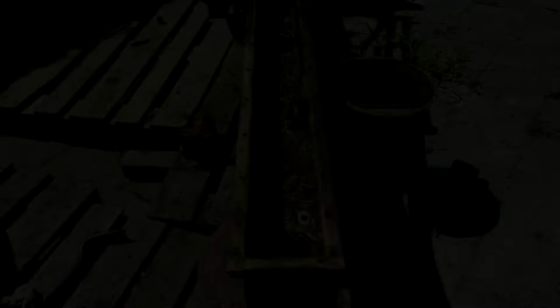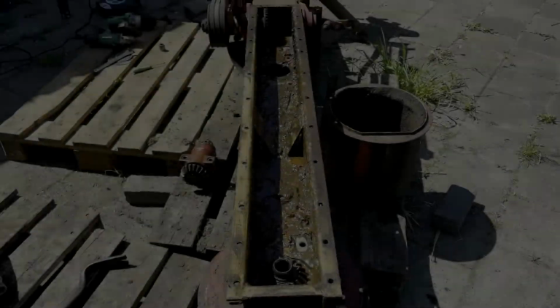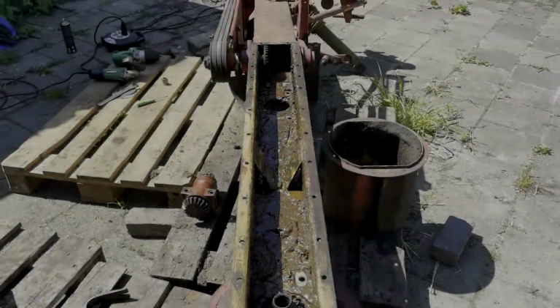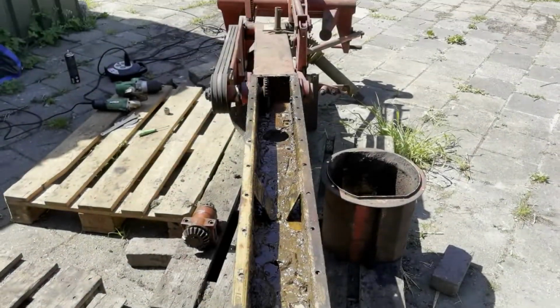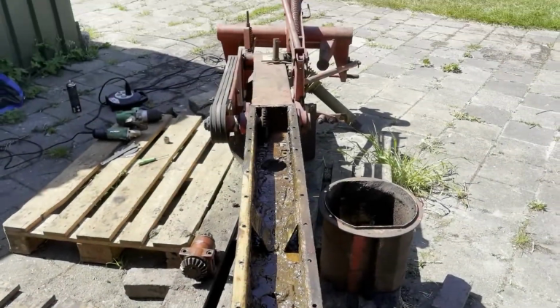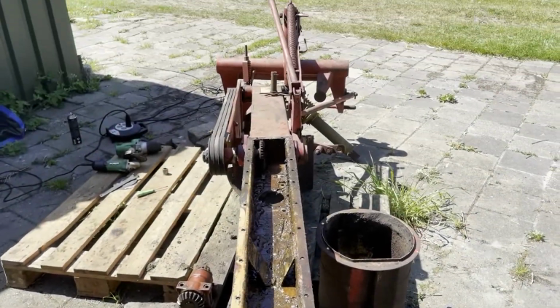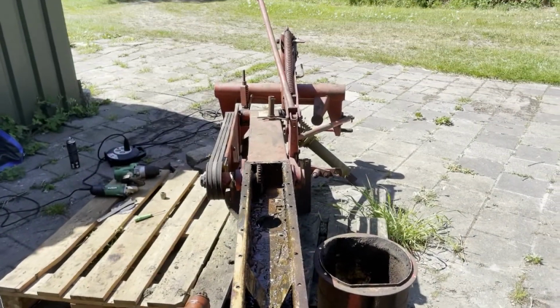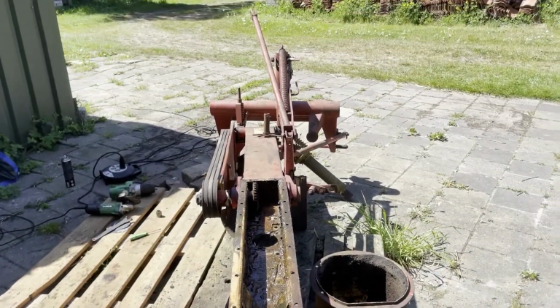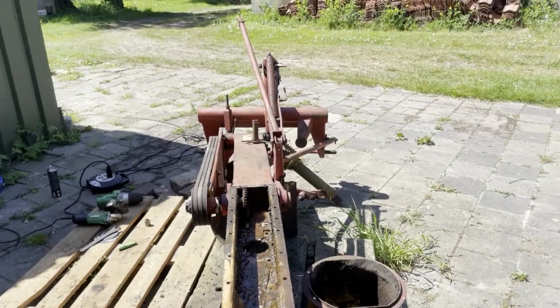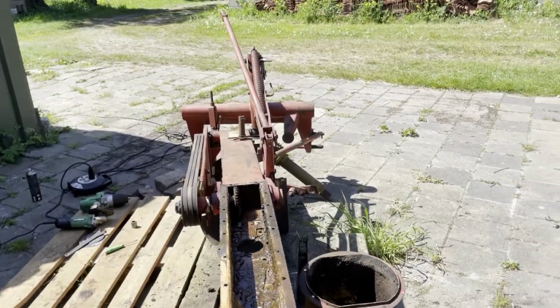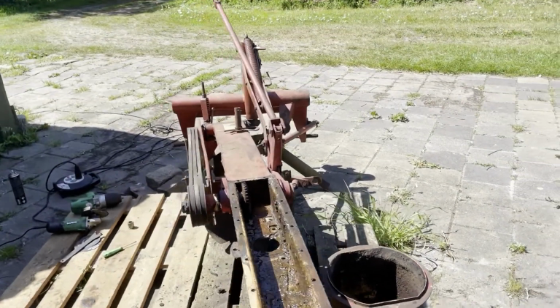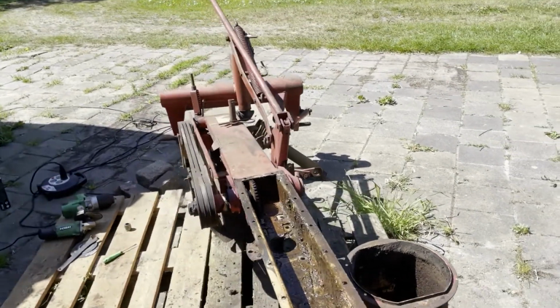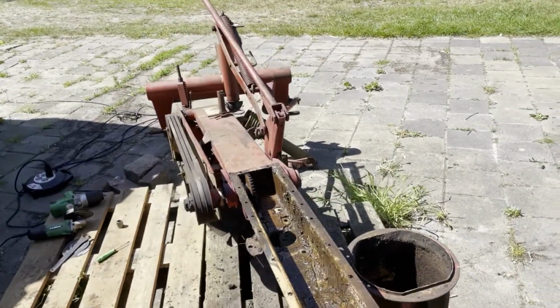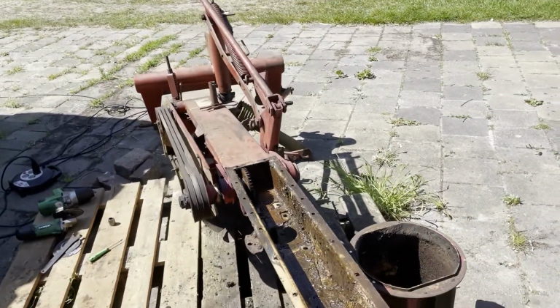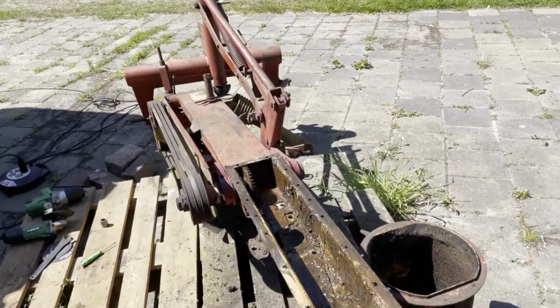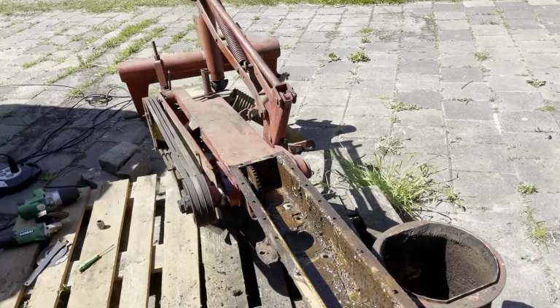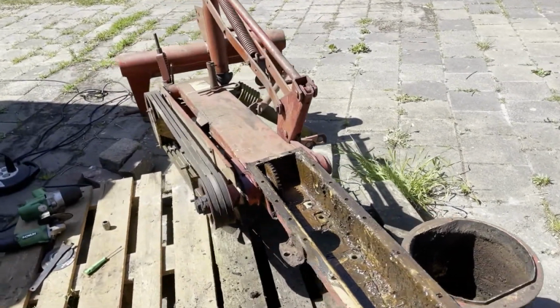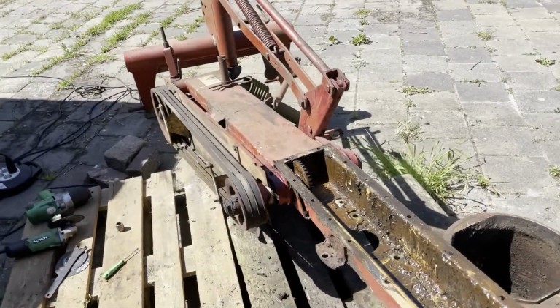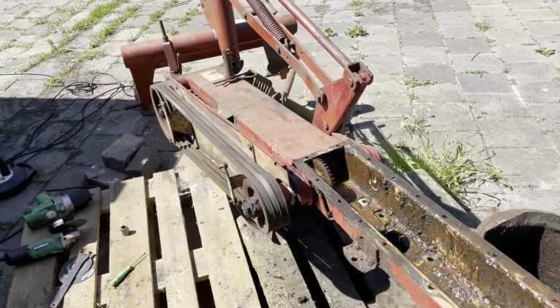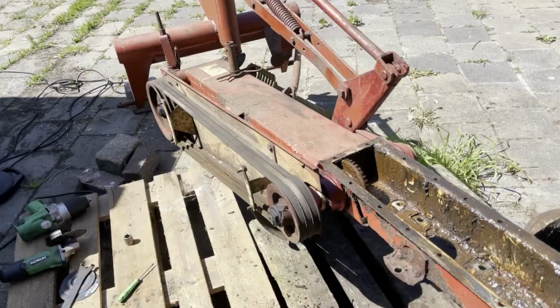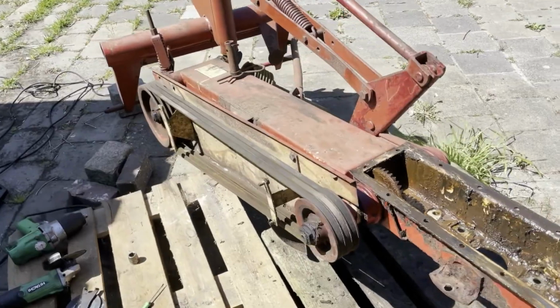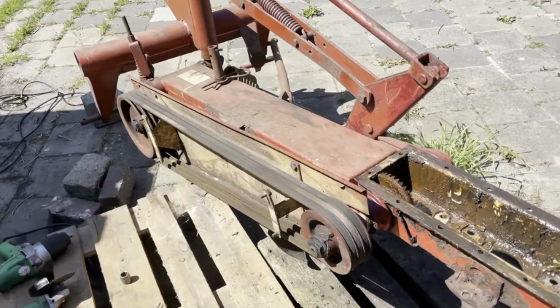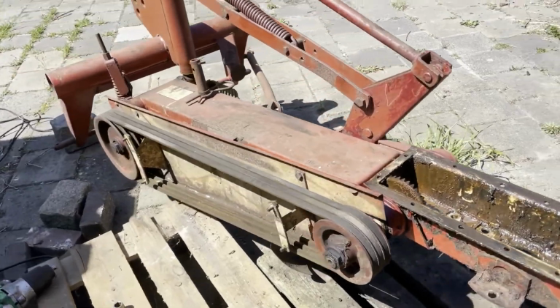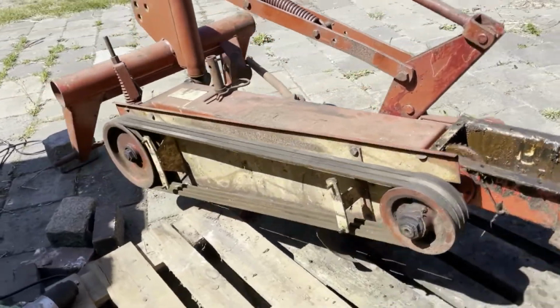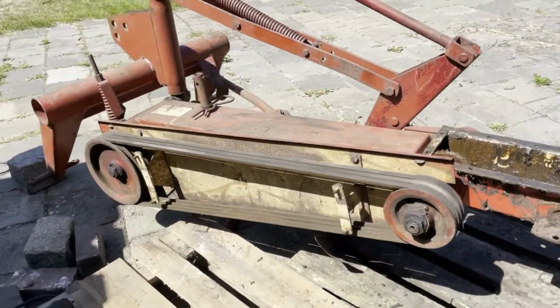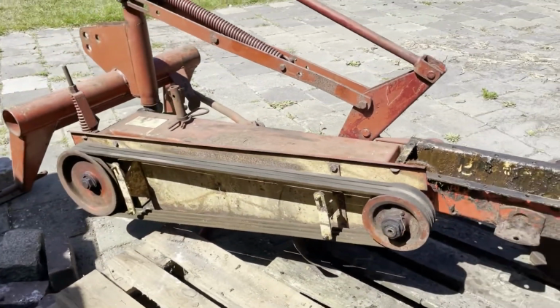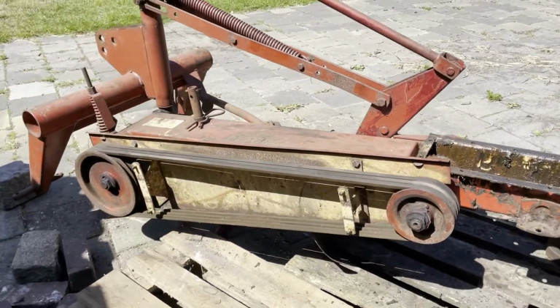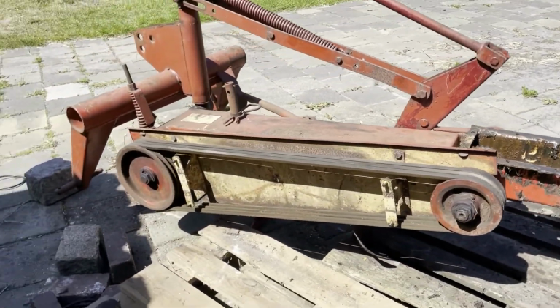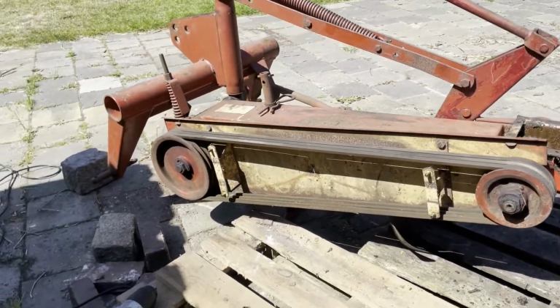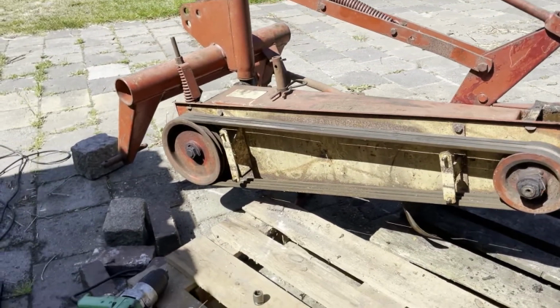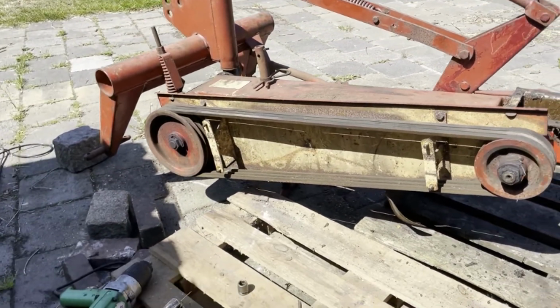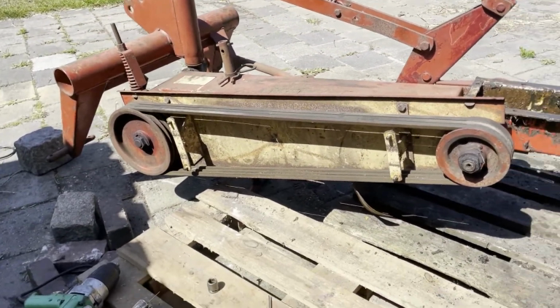Hello everyone. This video demonstrates and documents the replacement of the drum bearings for a PZ-CM185 drum mower.